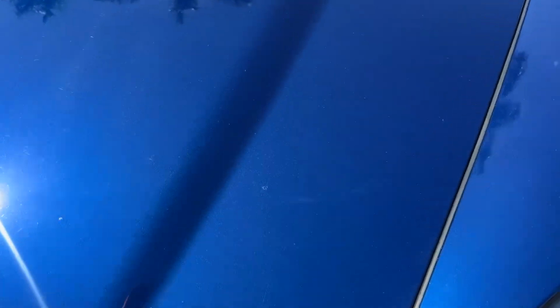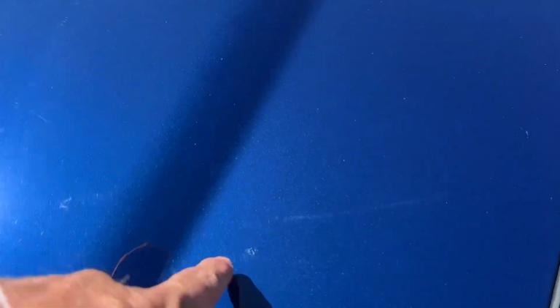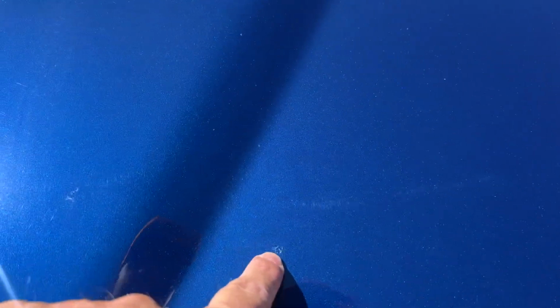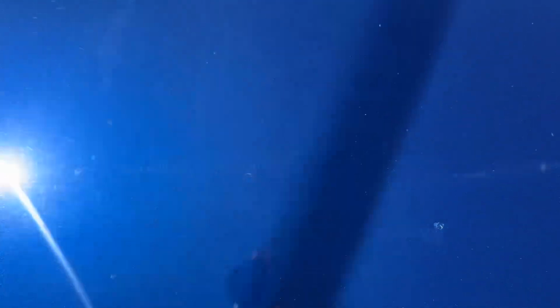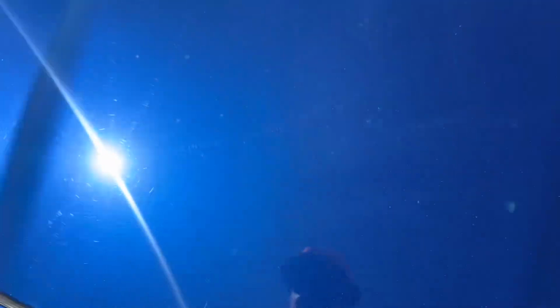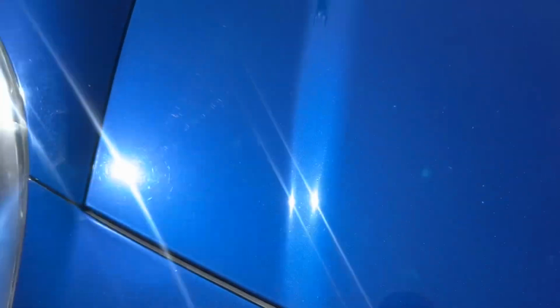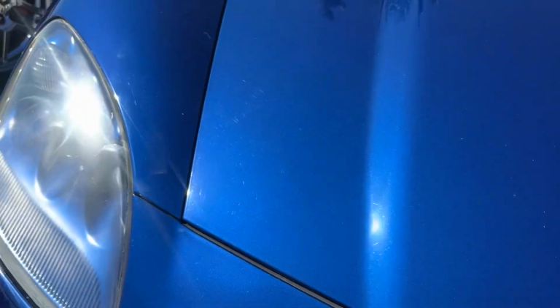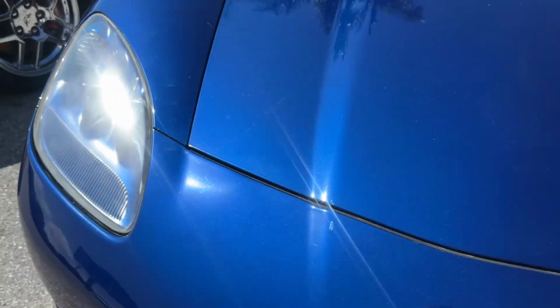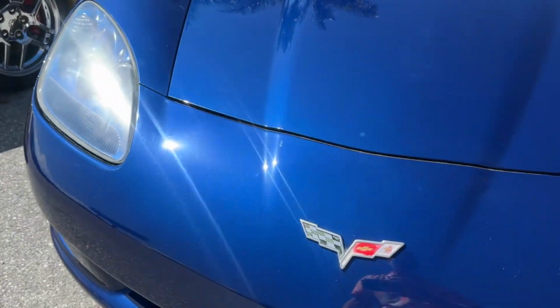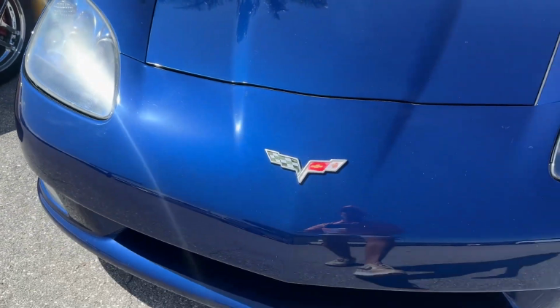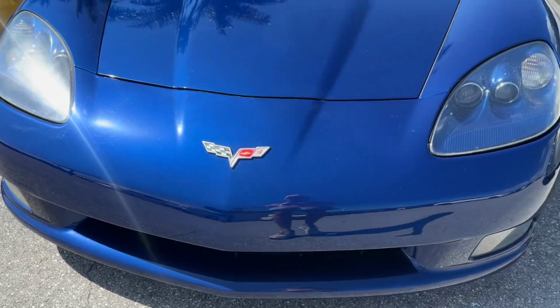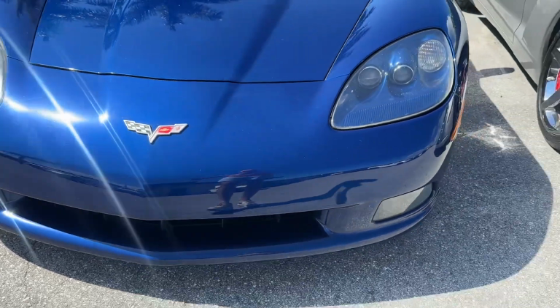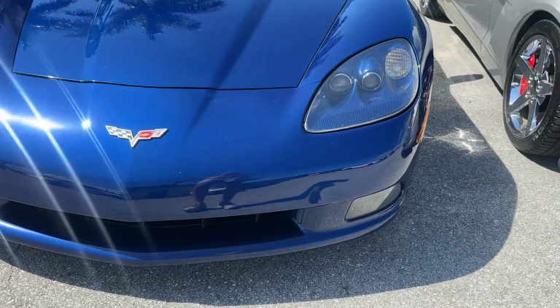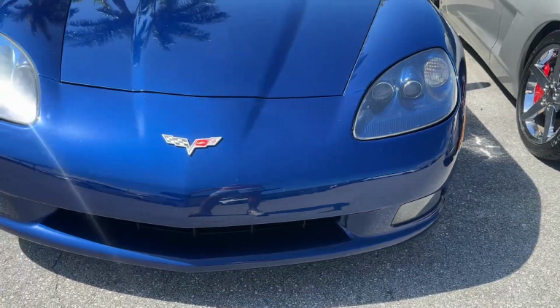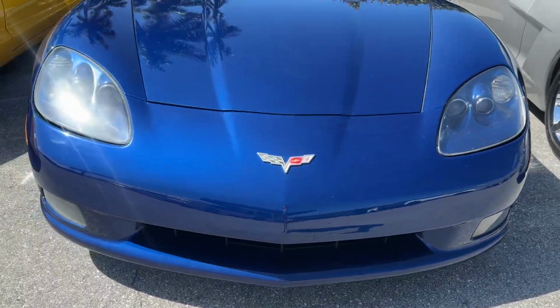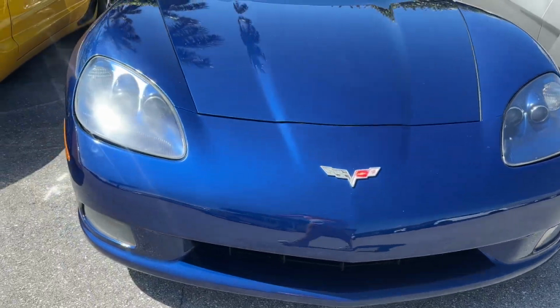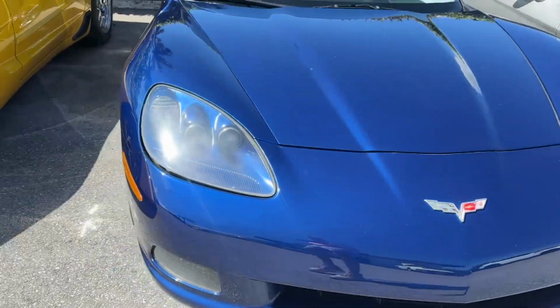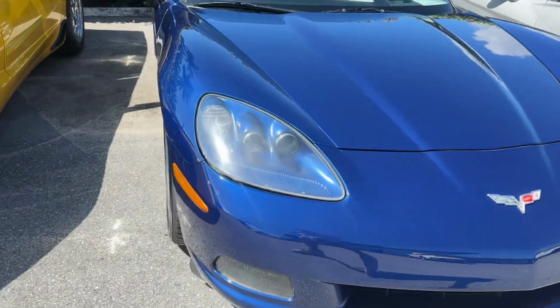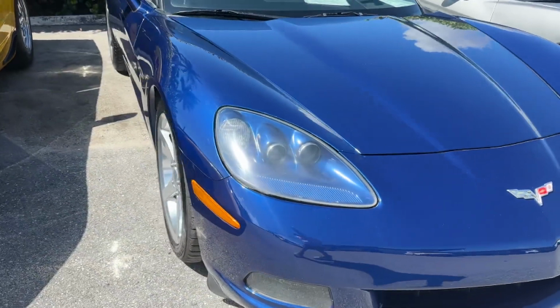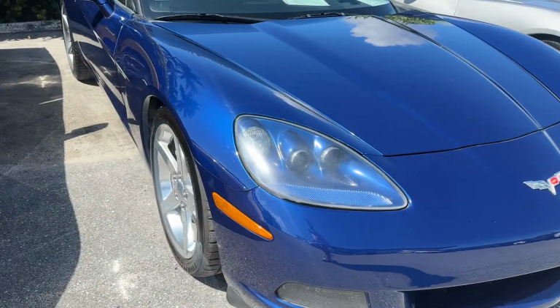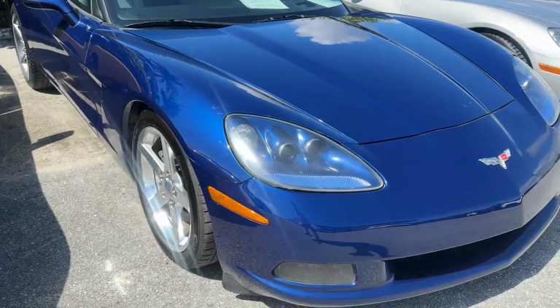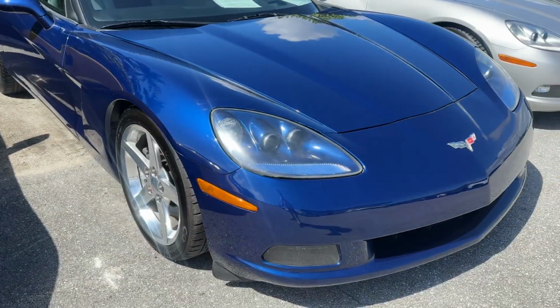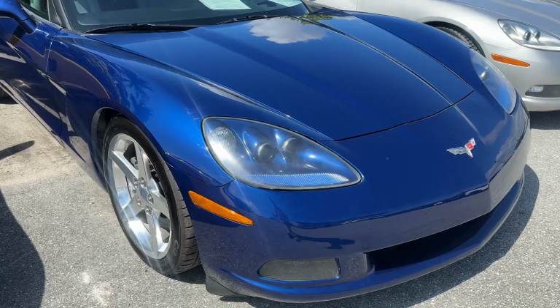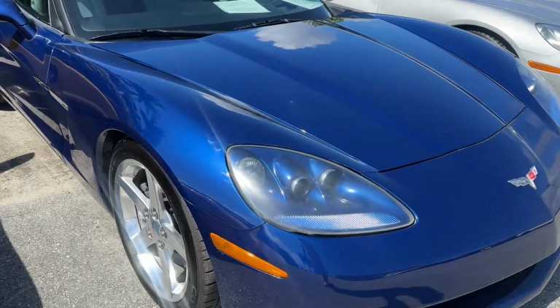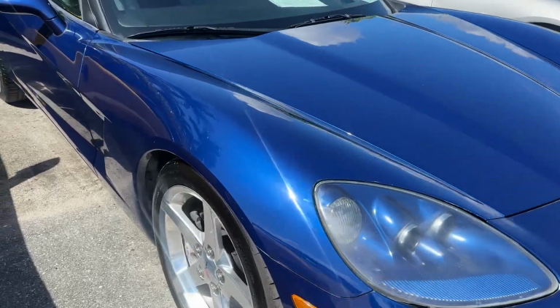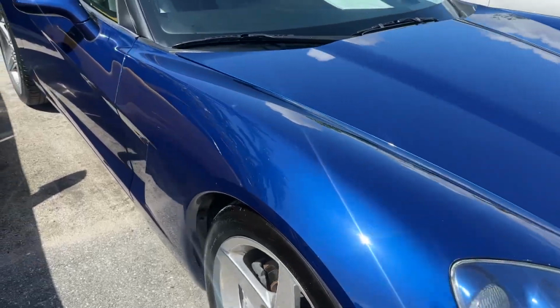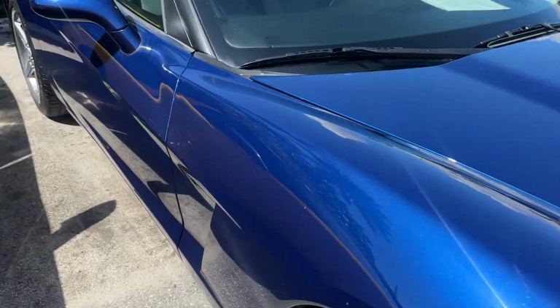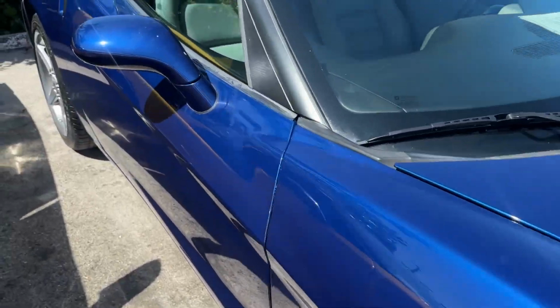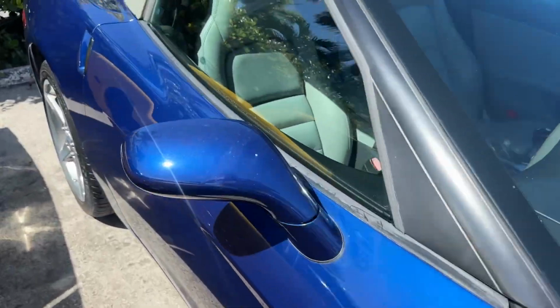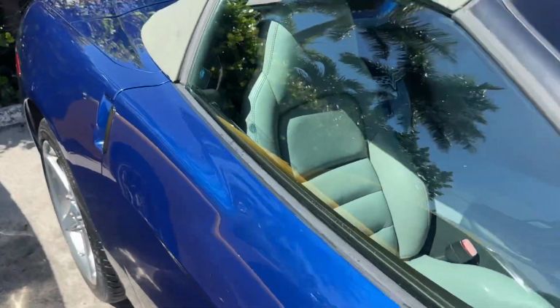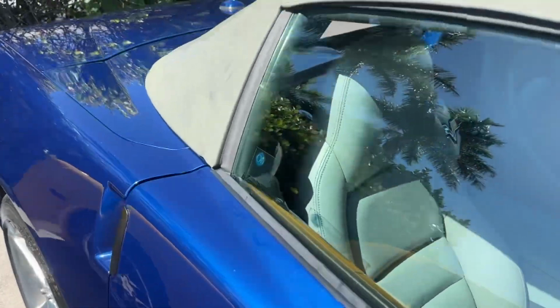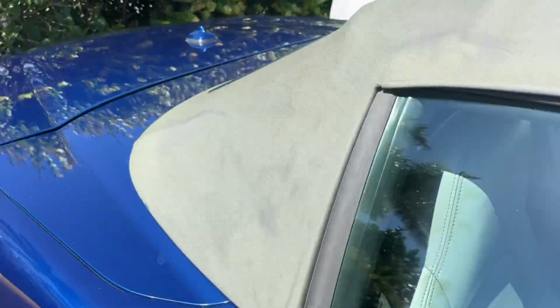A few little paint chips, like touched-up paint chips on the front, nothing crazy. This is a great Corvette if you're not looking for something that's going to be sitting in a garage — it's a car you actually want to drive and enjoy. If you're looking for a museum piece, that's not this one.